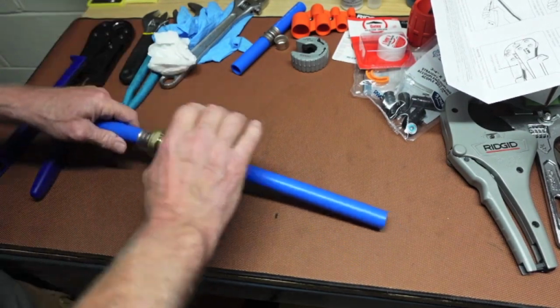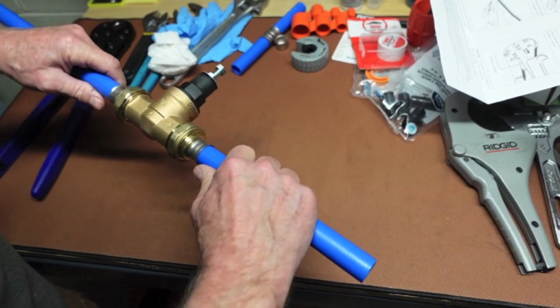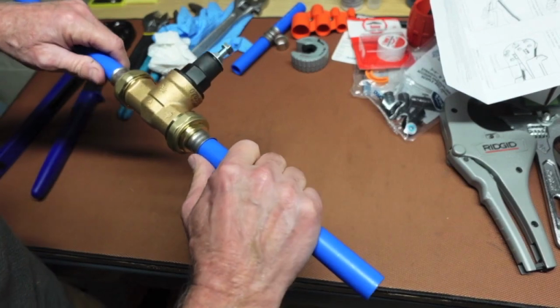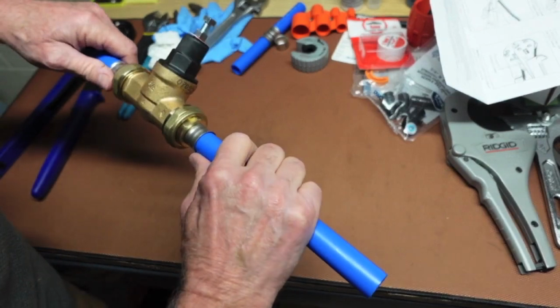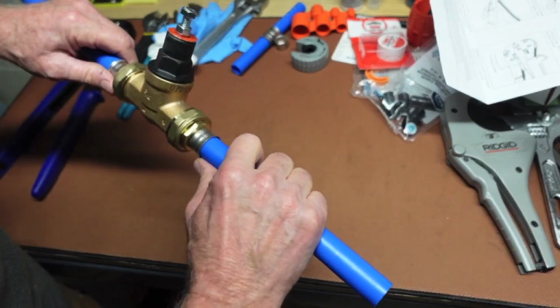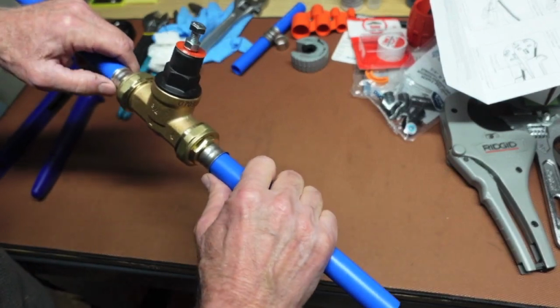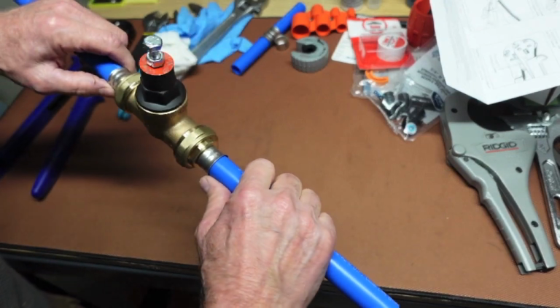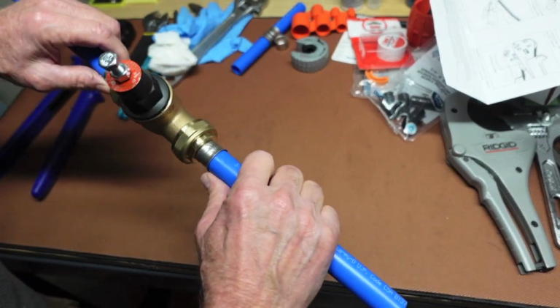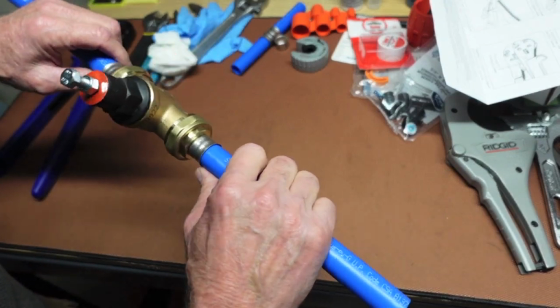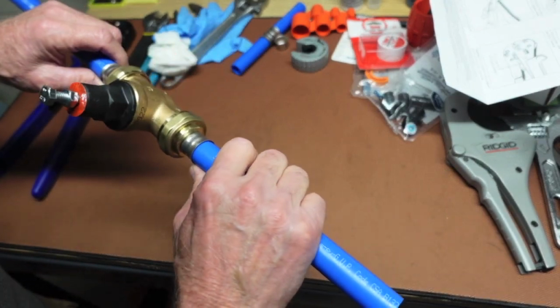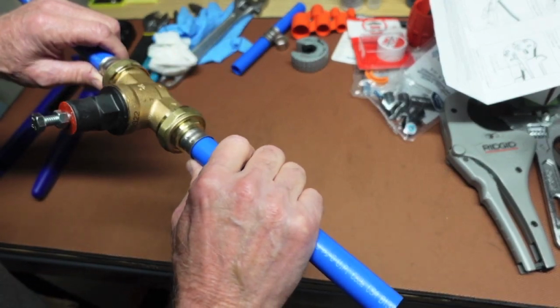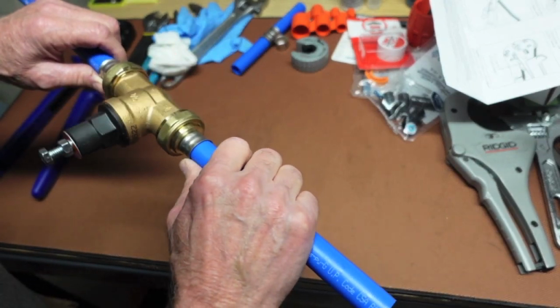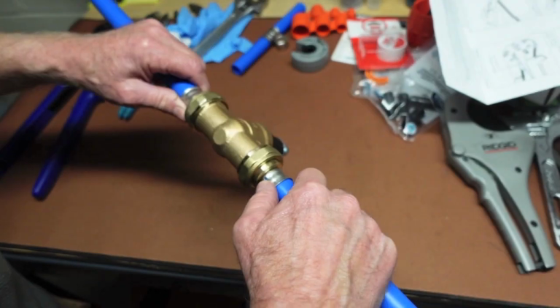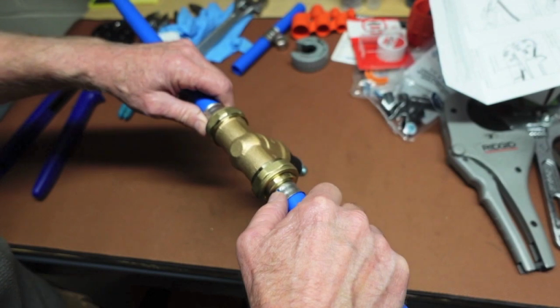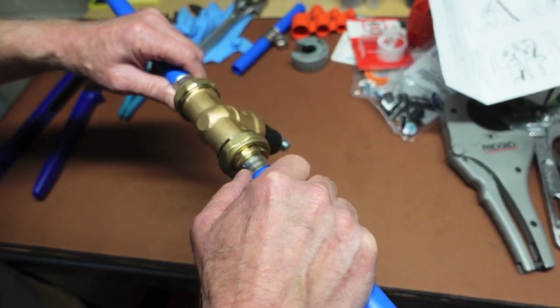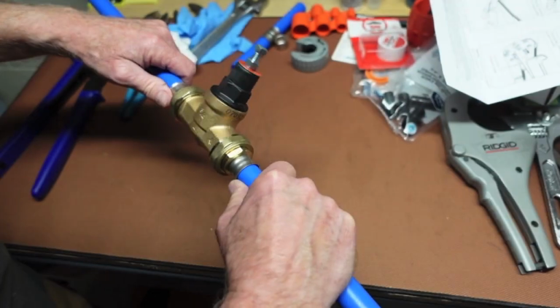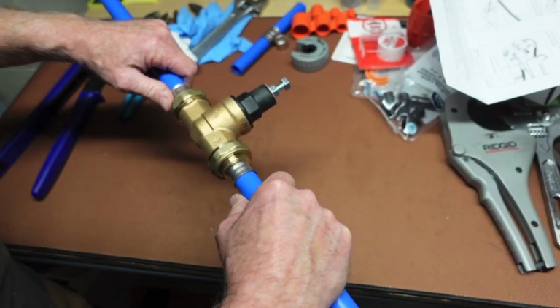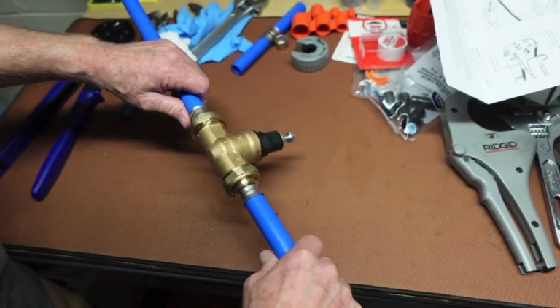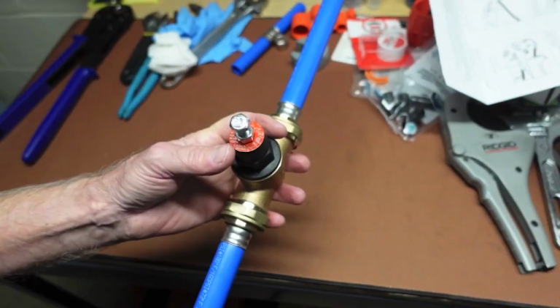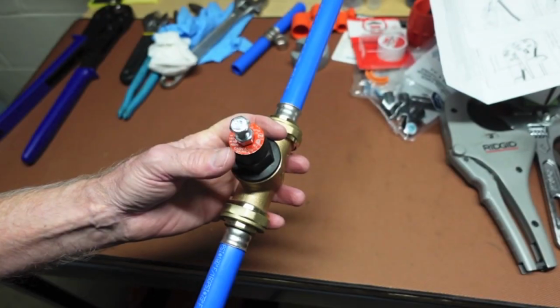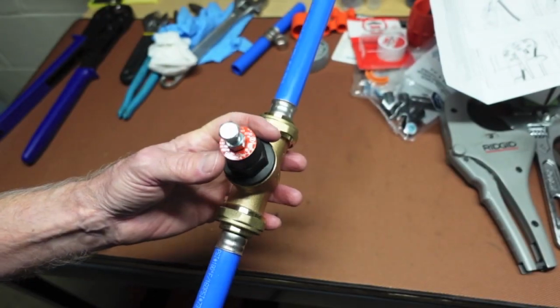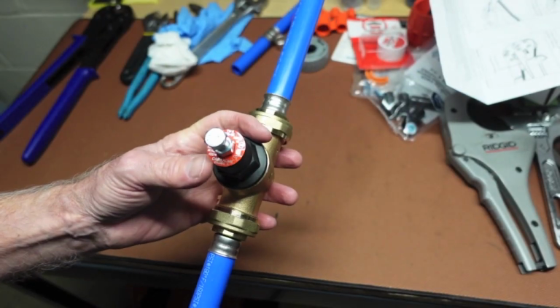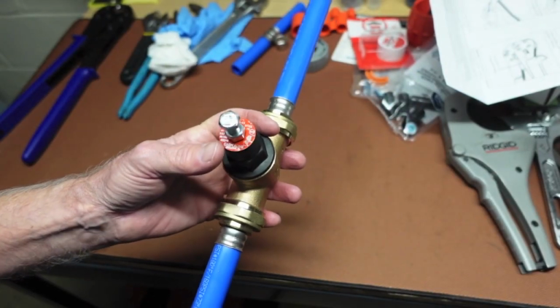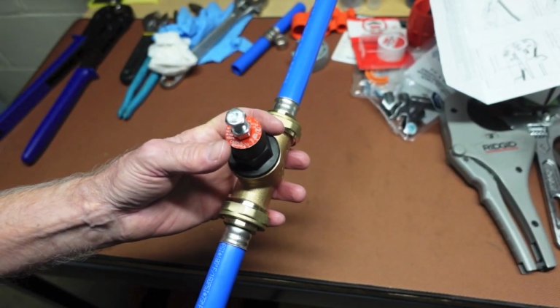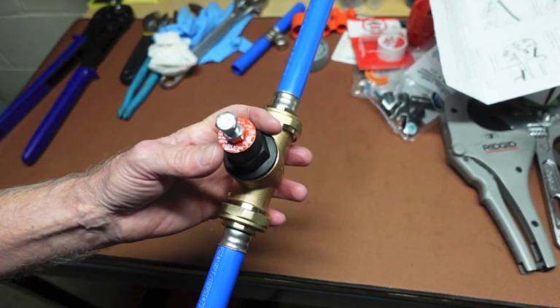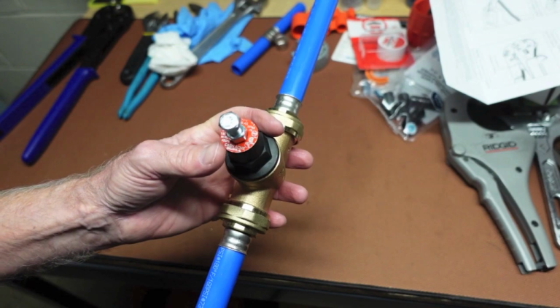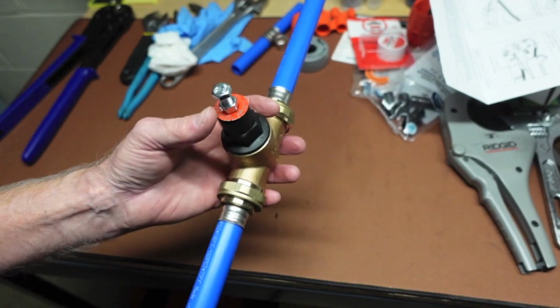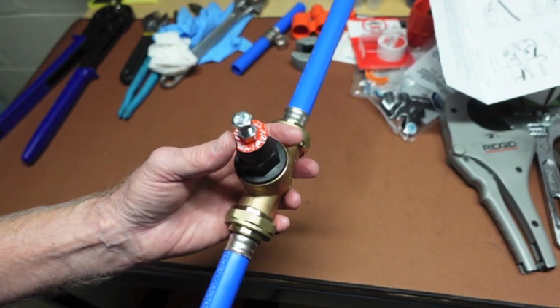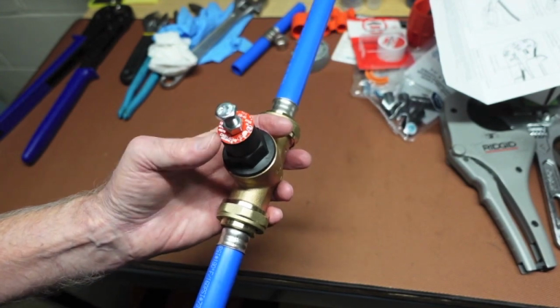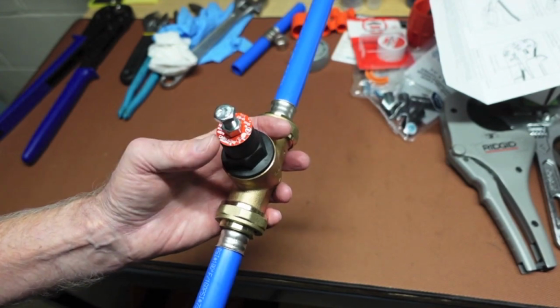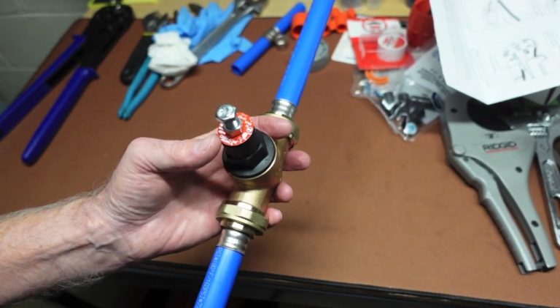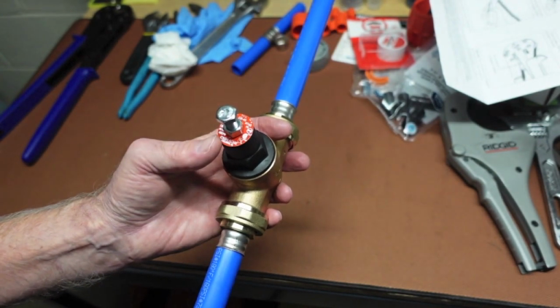Okay, let's see how this one looks. That's it for the Cash Acme pressure reducing valve, 3/4 inch PEX. Work safe out there — have a good one.